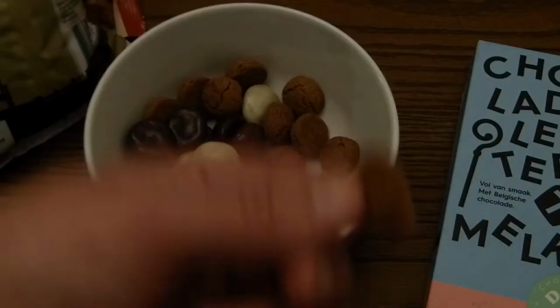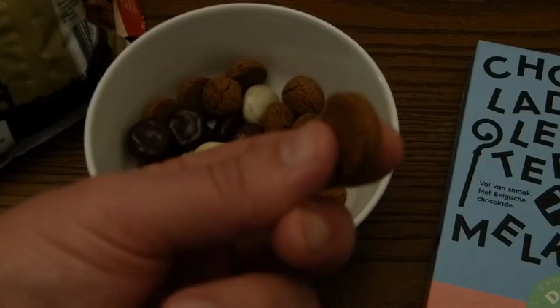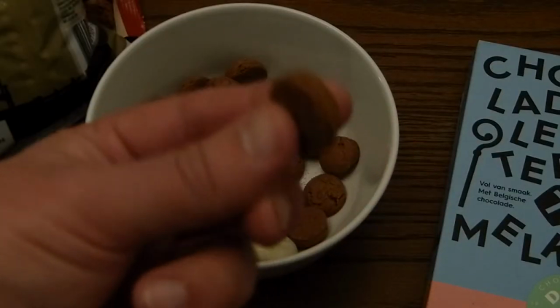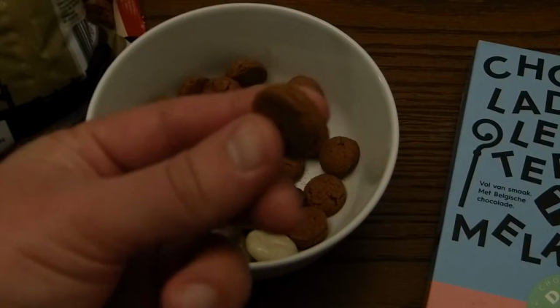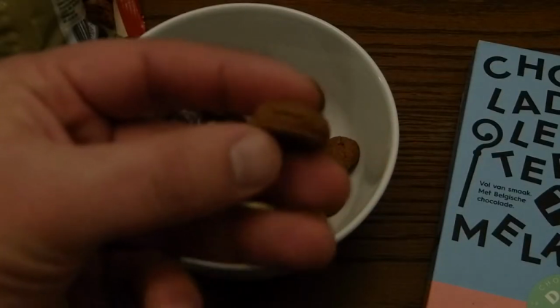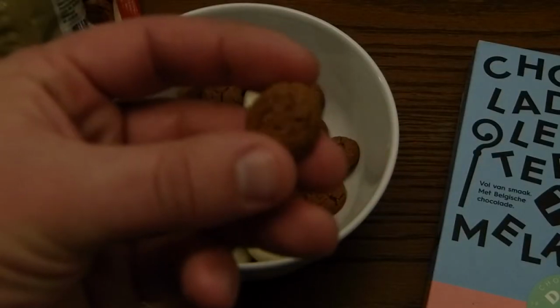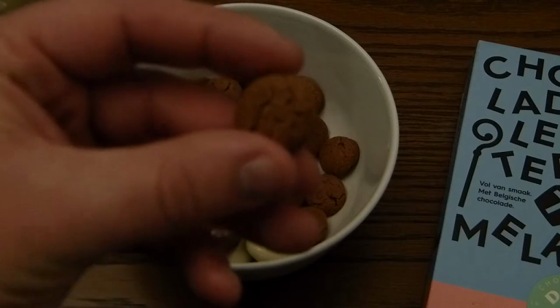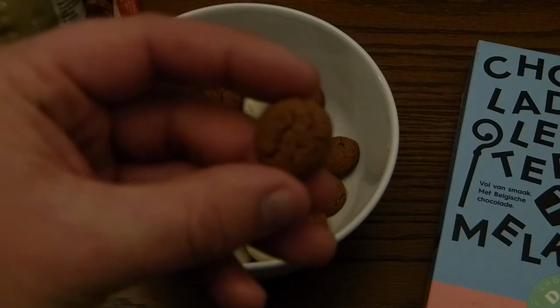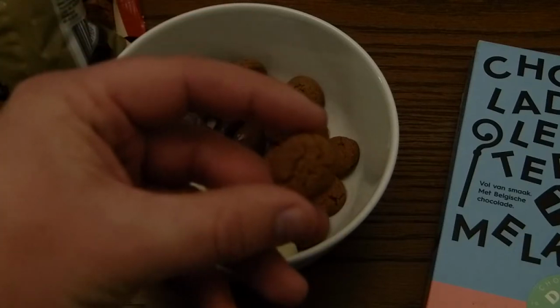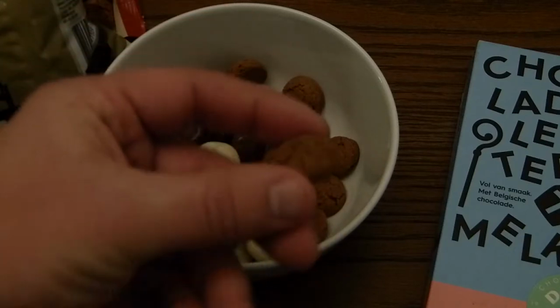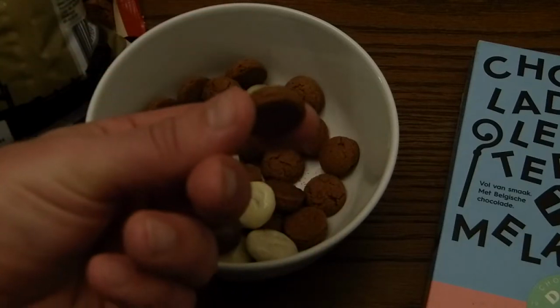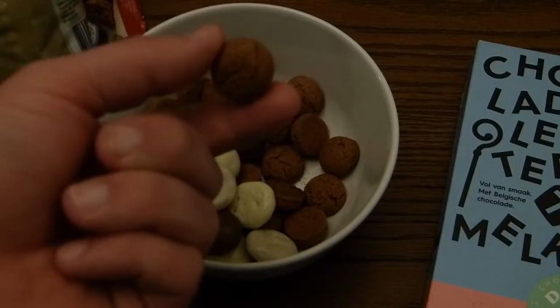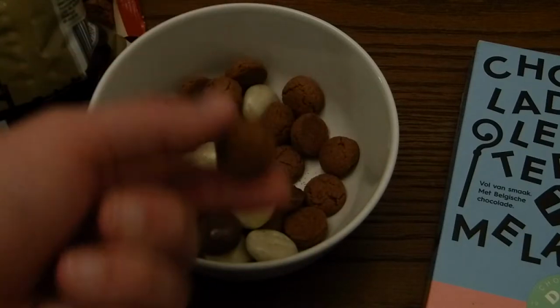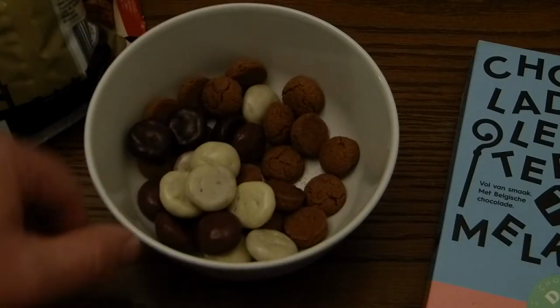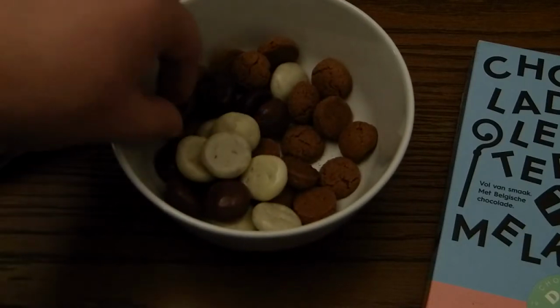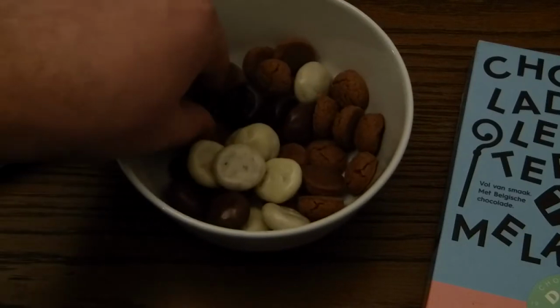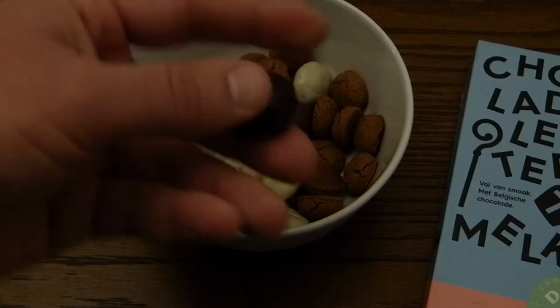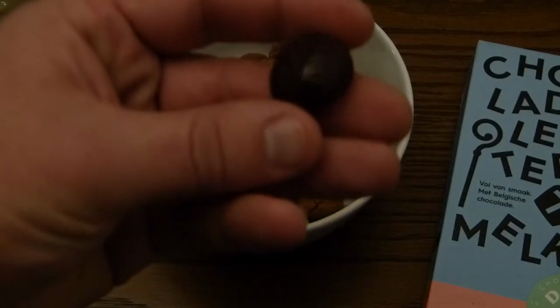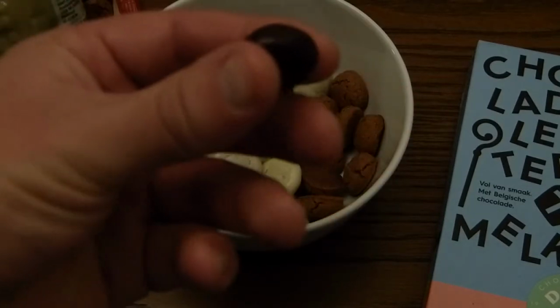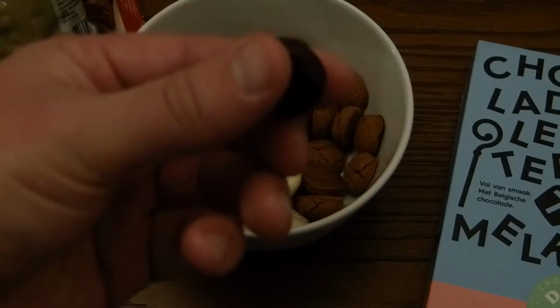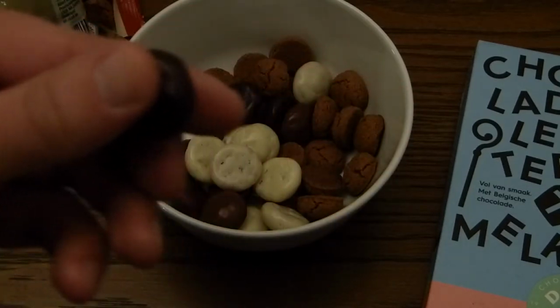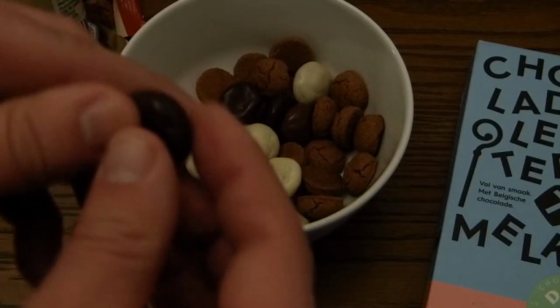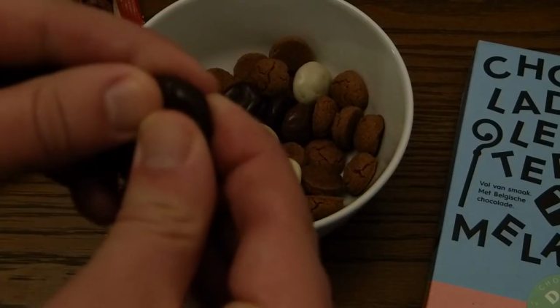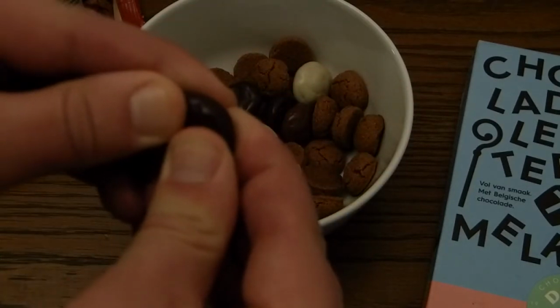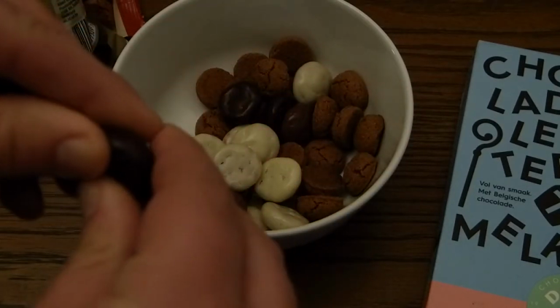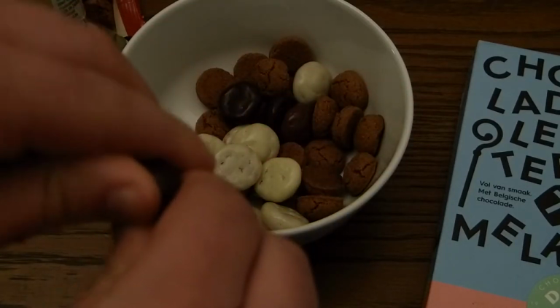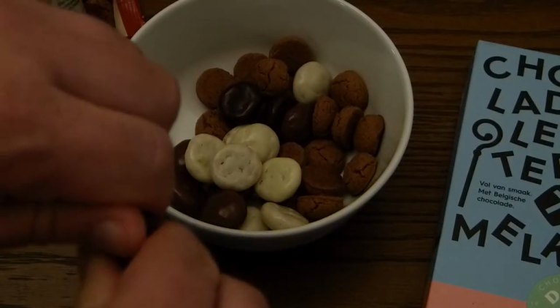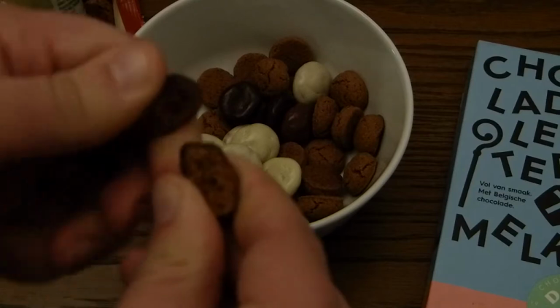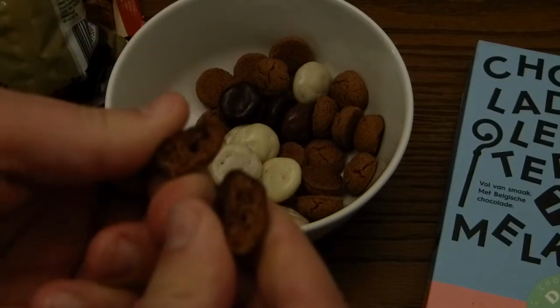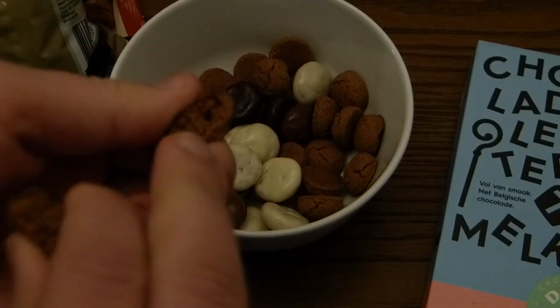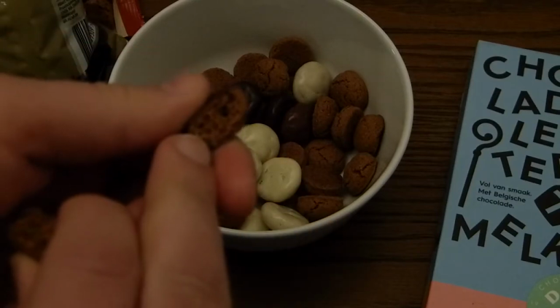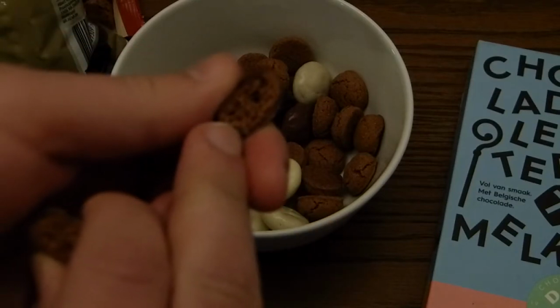These are kruidnoten, or some people call them pepernoten. And these are the same, but glazed with chocolate. The pepernoot inside.